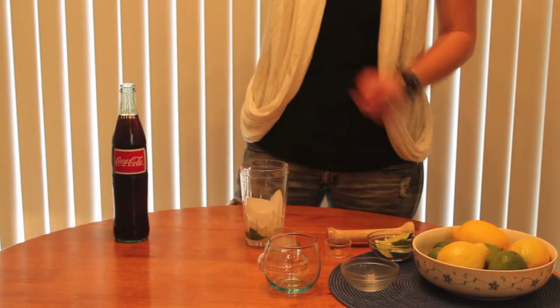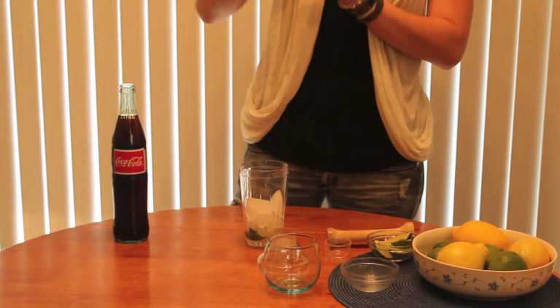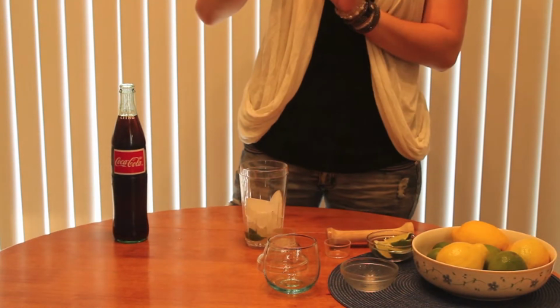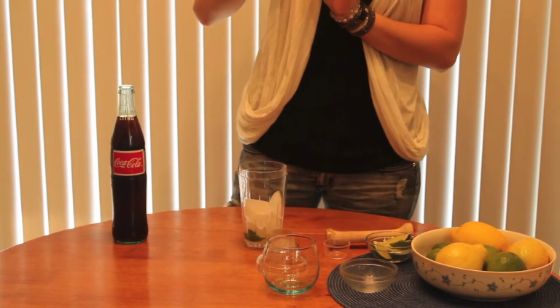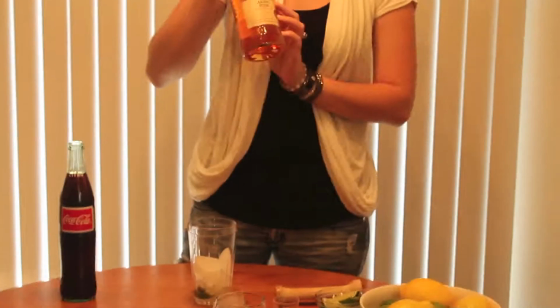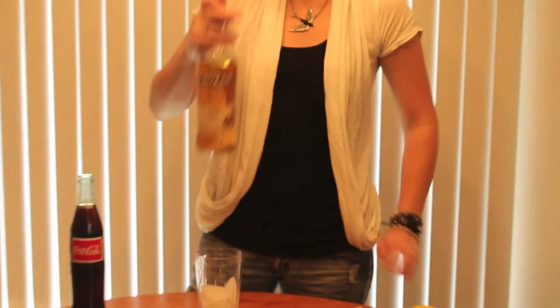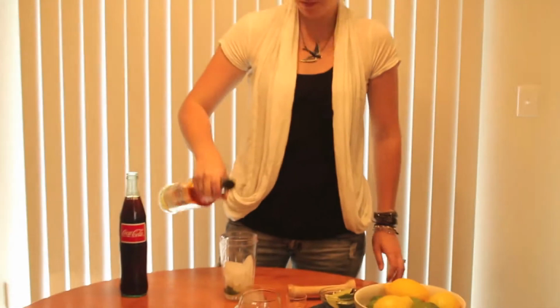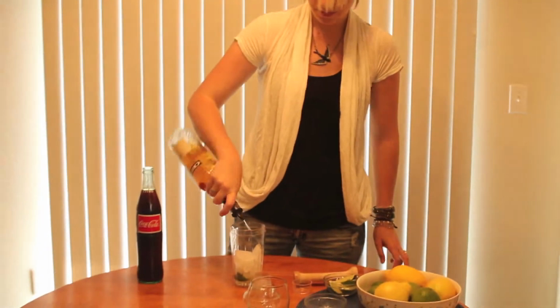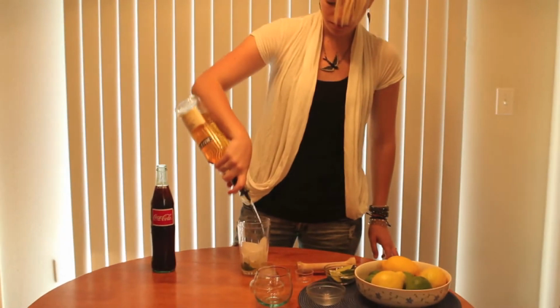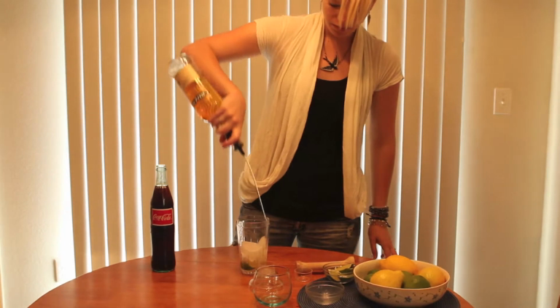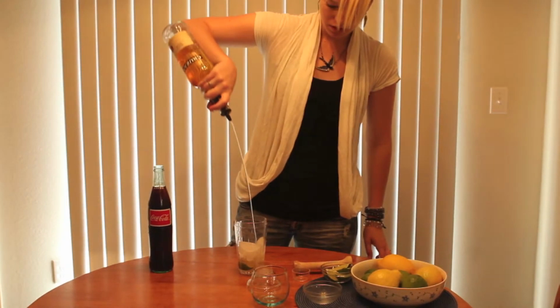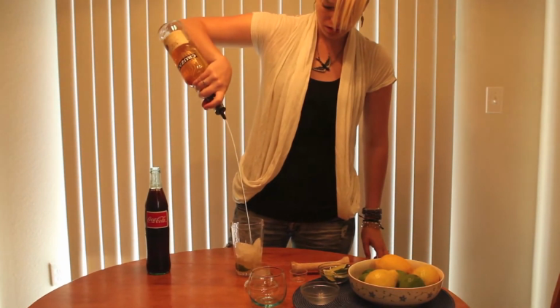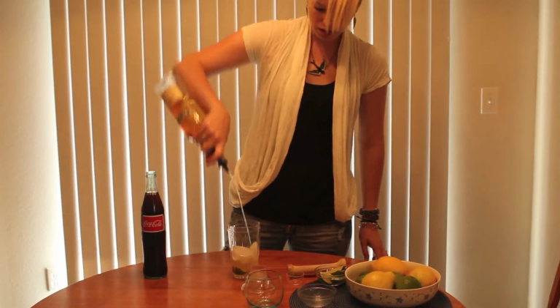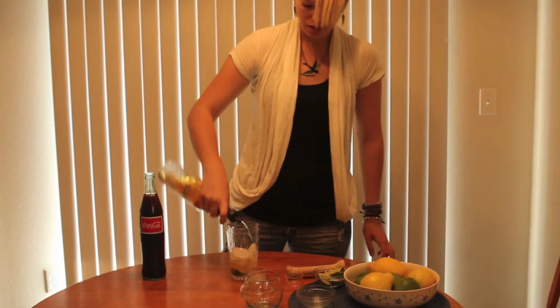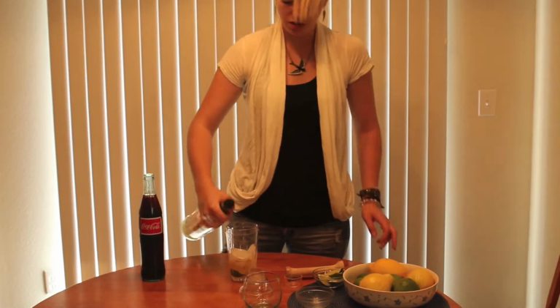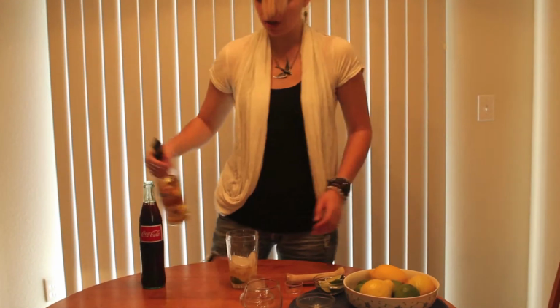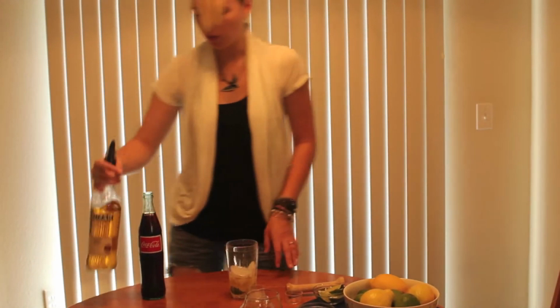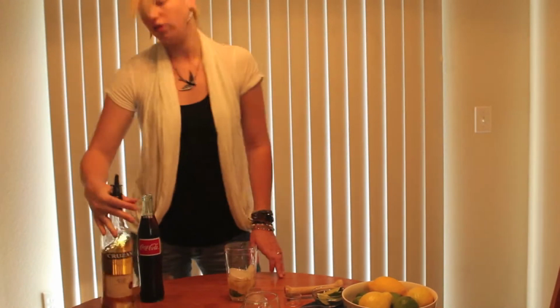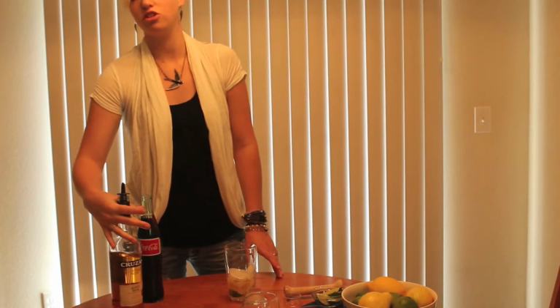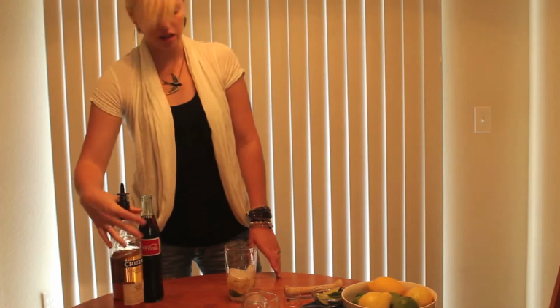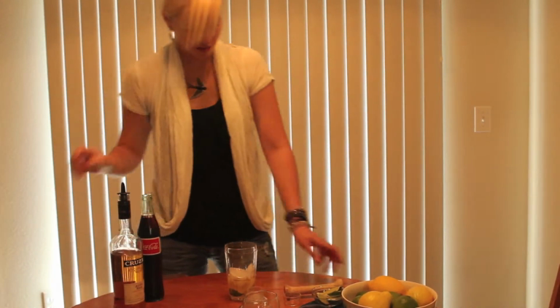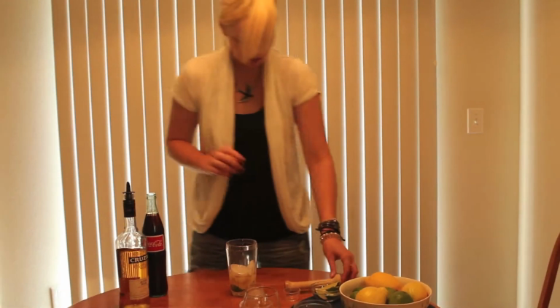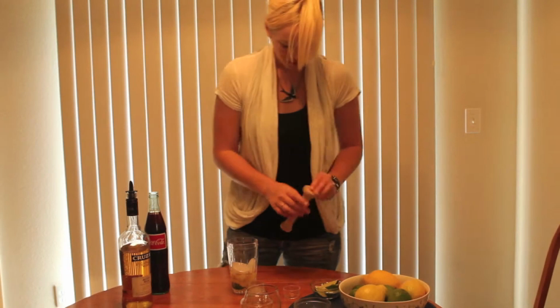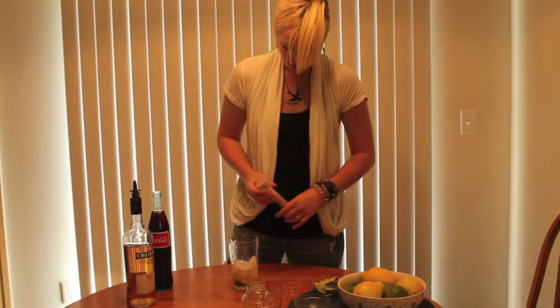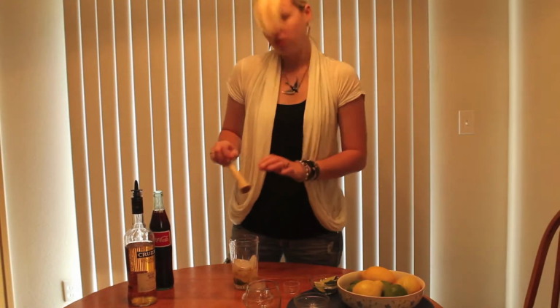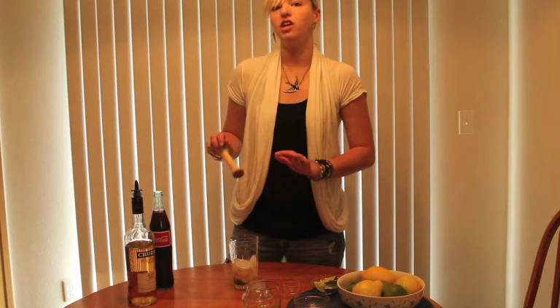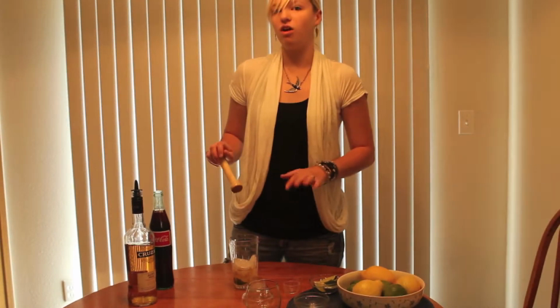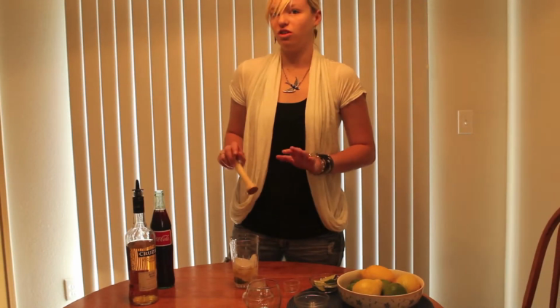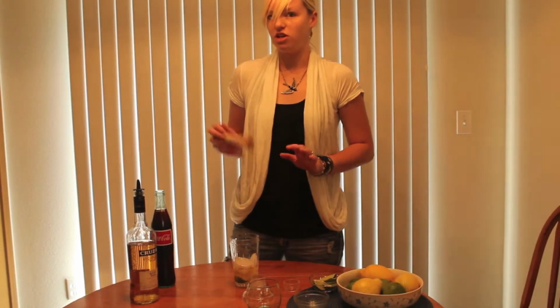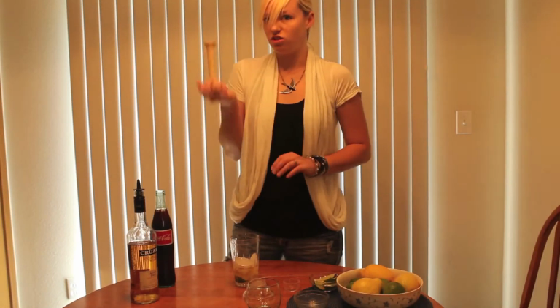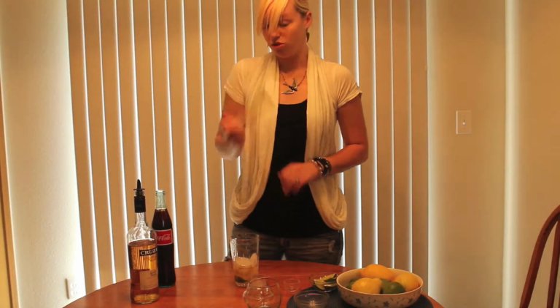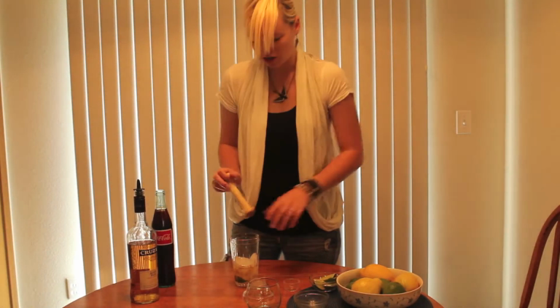Pour one ounce of dark rum, which will be a three-count pour, or you can use a shot glass to measure it. It's going to get loud because you're going to smash your ice with your smasher.